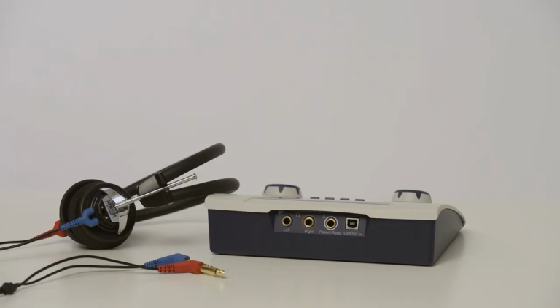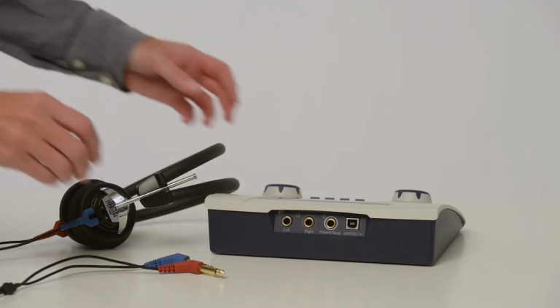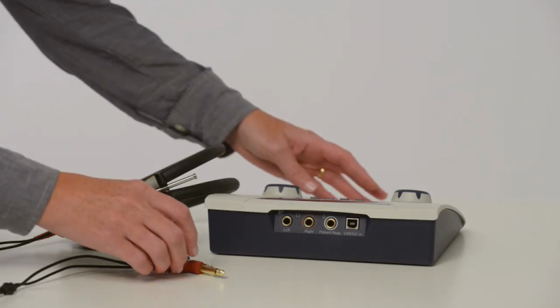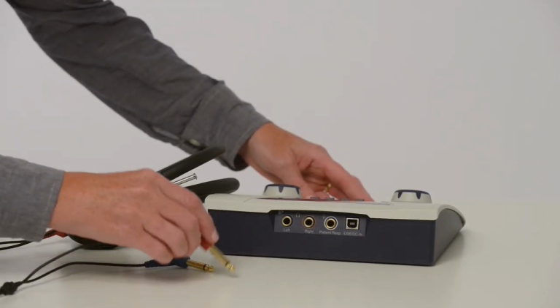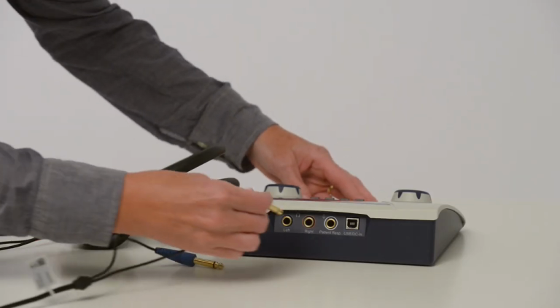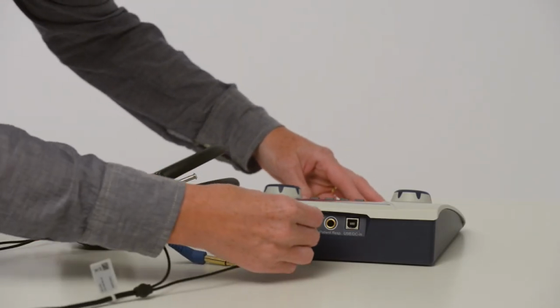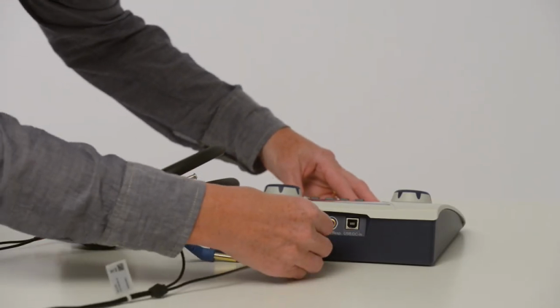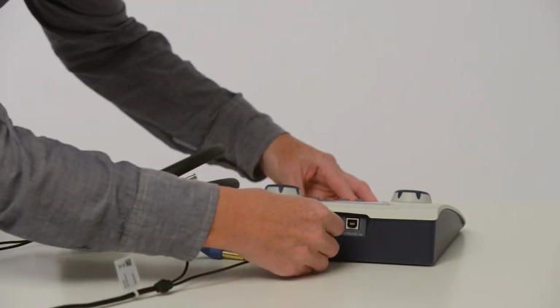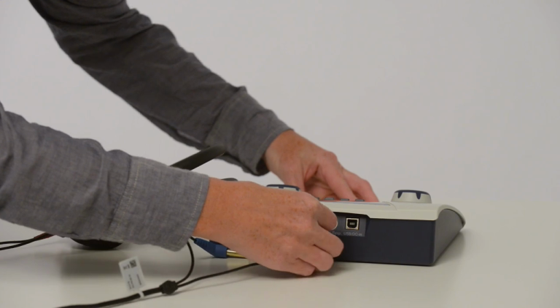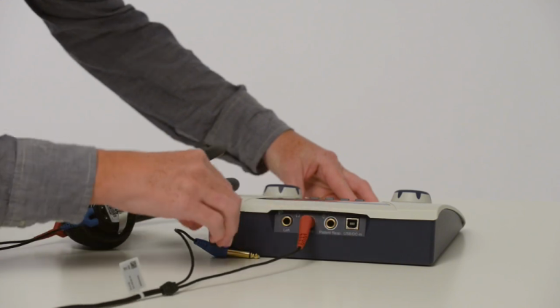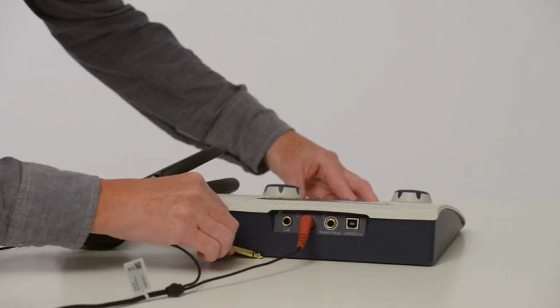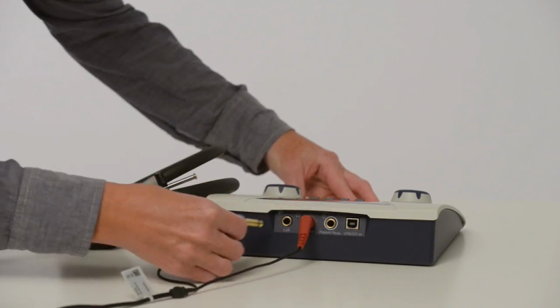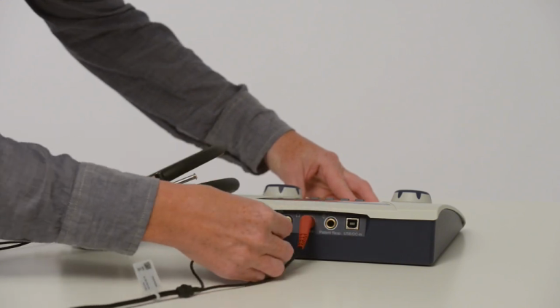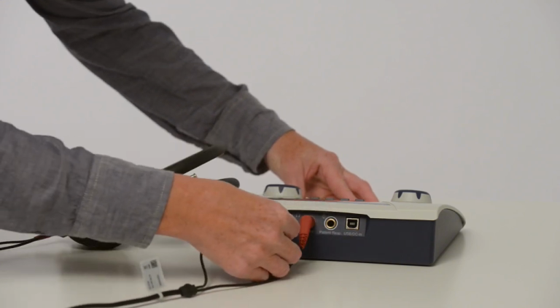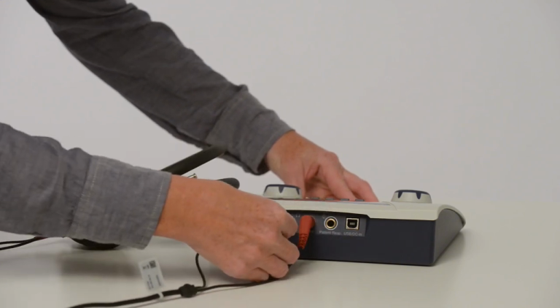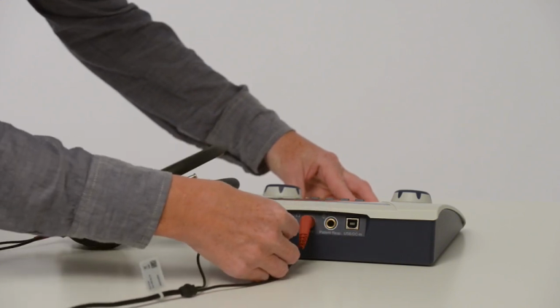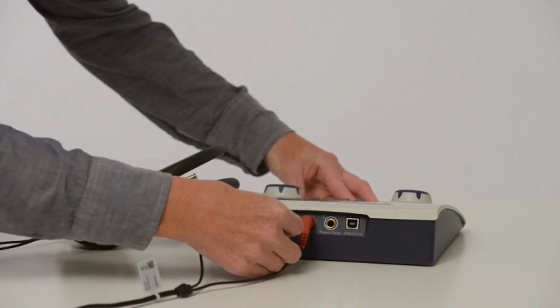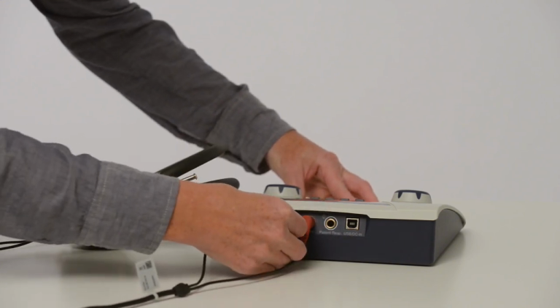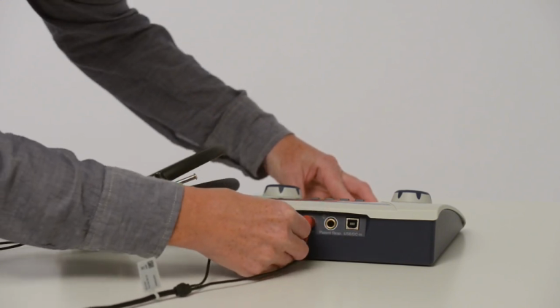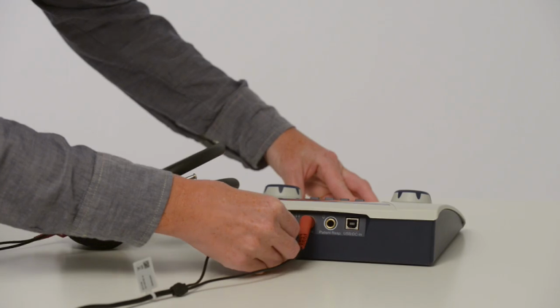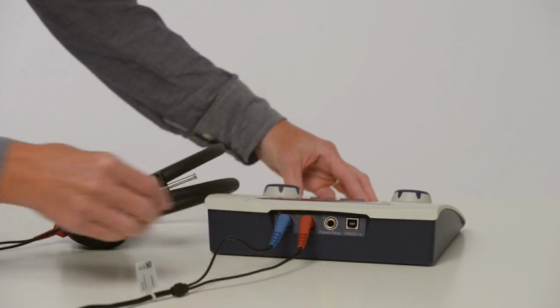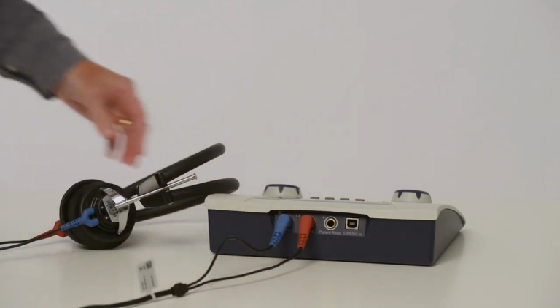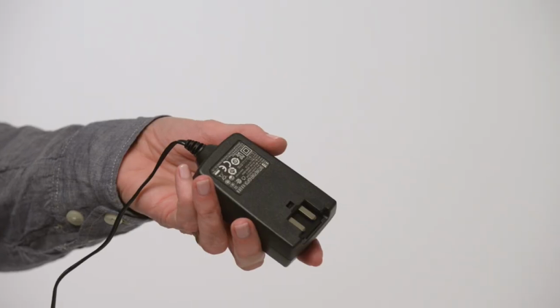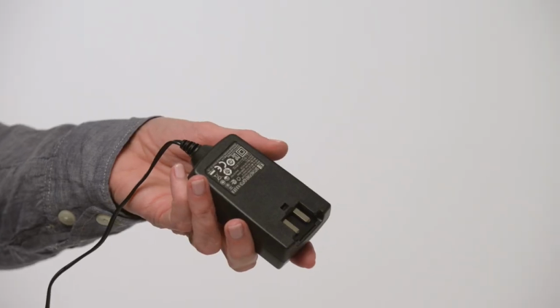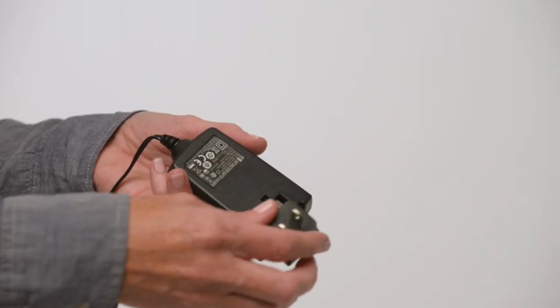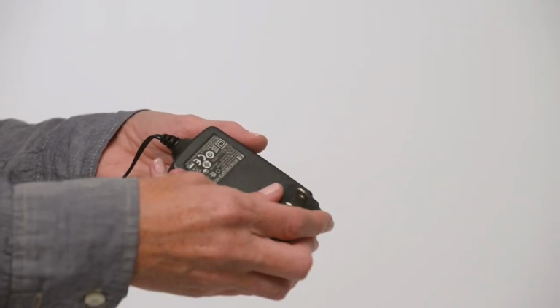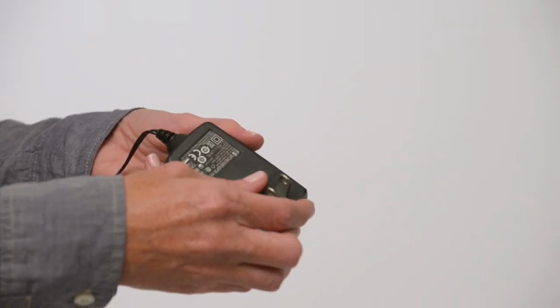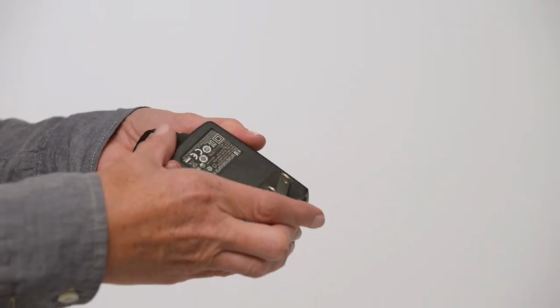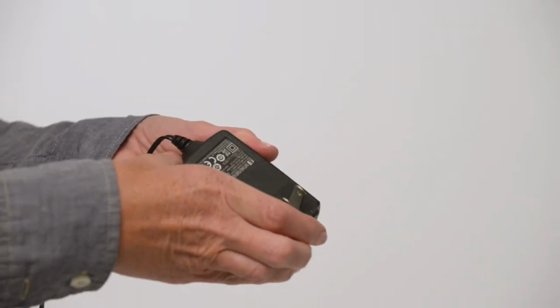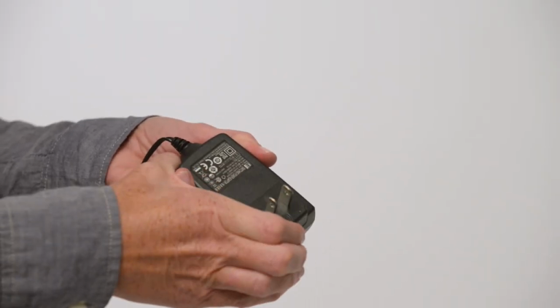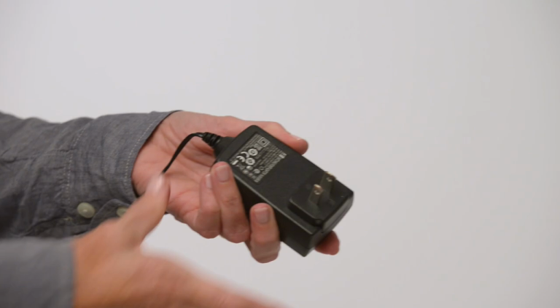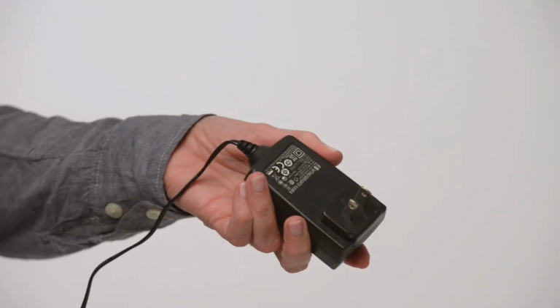Before using the device, plug in the headphones ensuring the red plug is inserted and fully seated into the red jack, and the blue plug is inserted and fully seated into the blue jack. Attach the plug onto the AC adapter, making sure it is pushed all the way down until you hear a click.